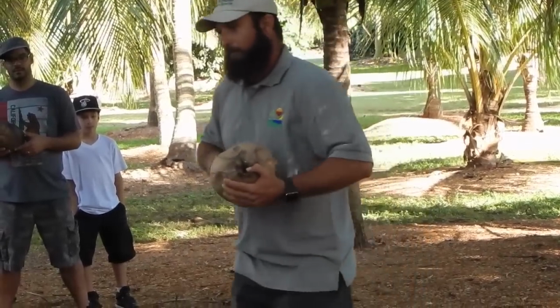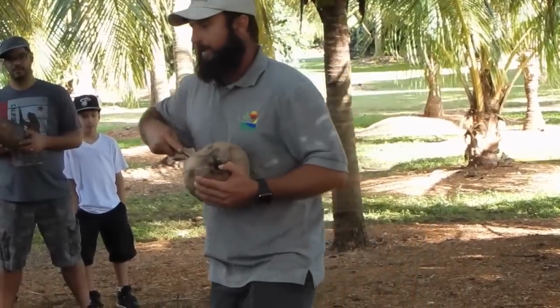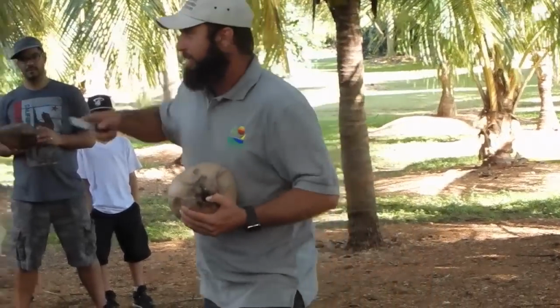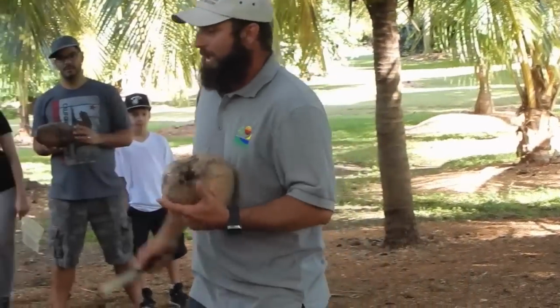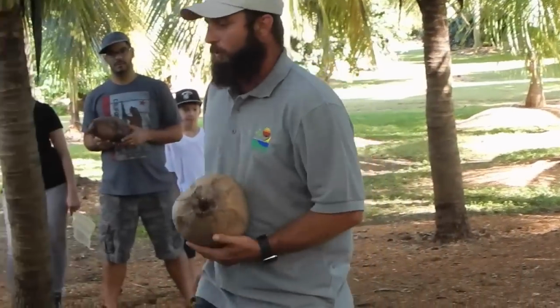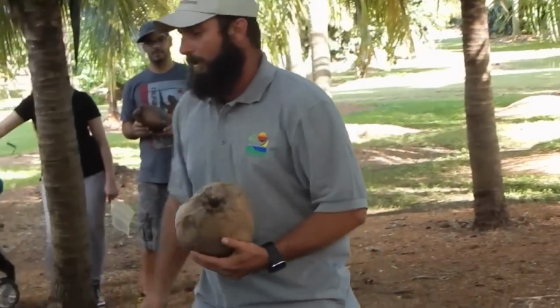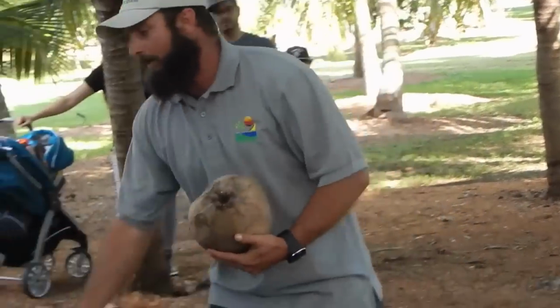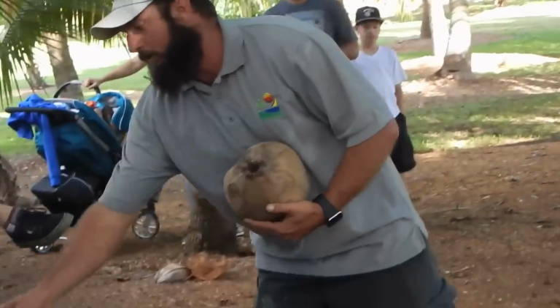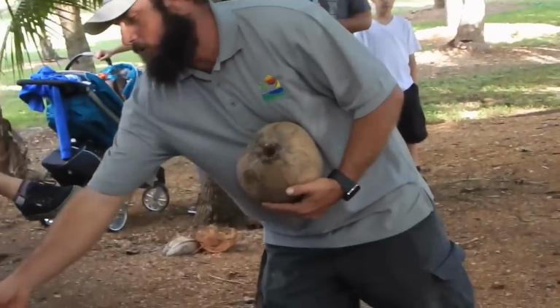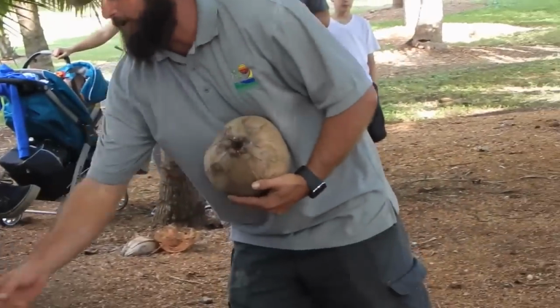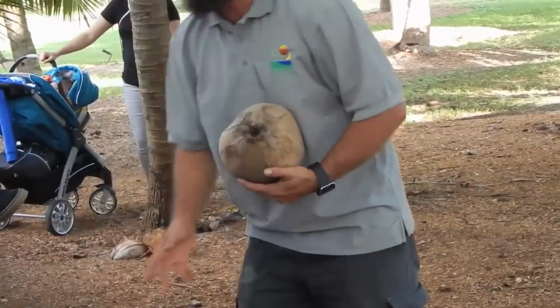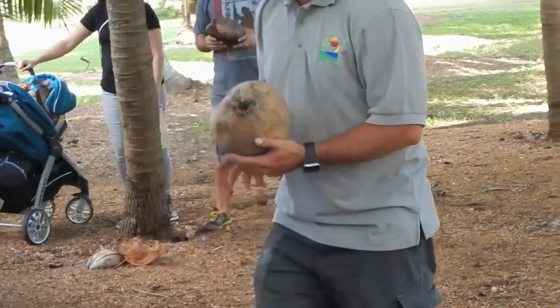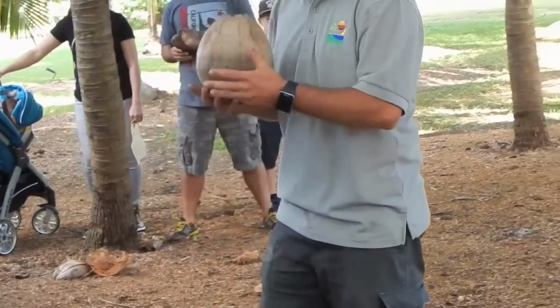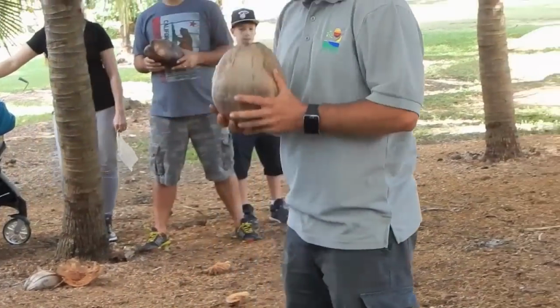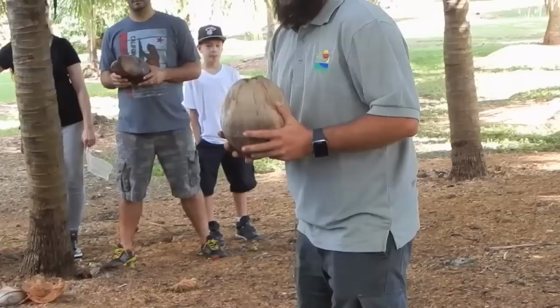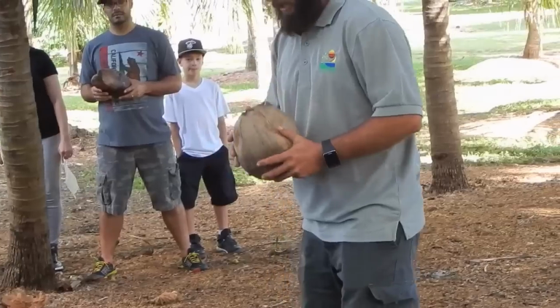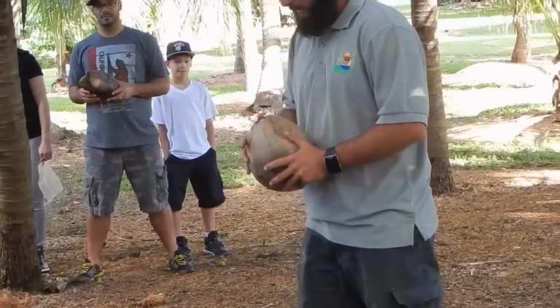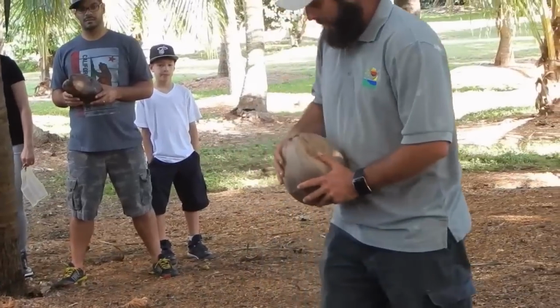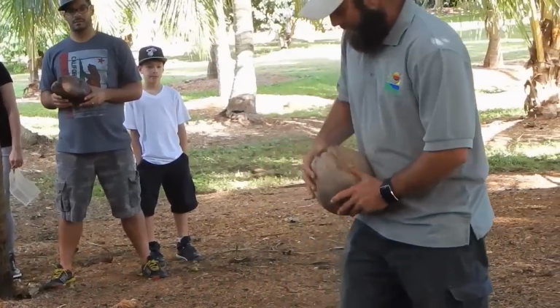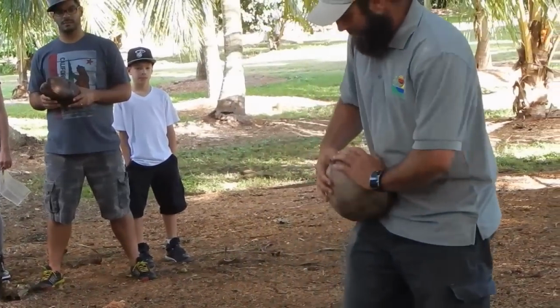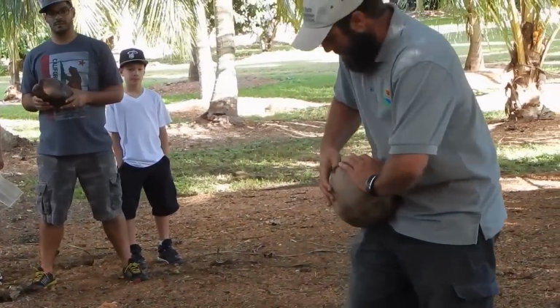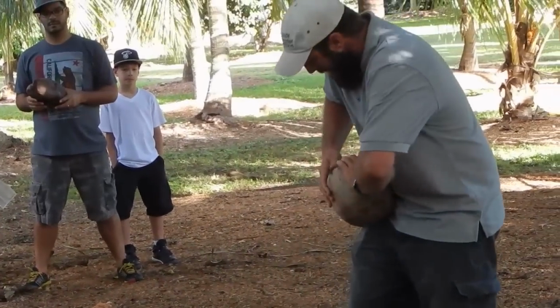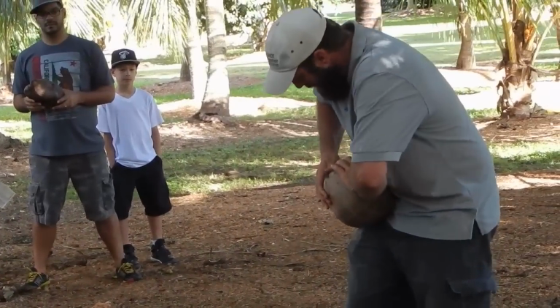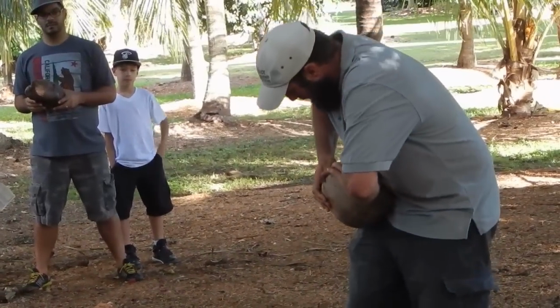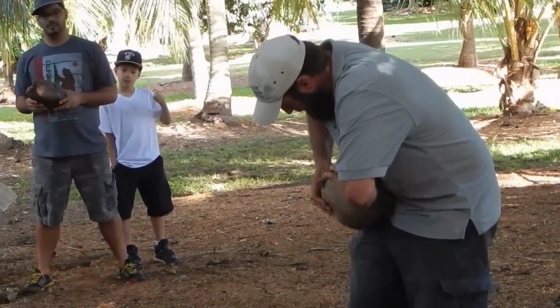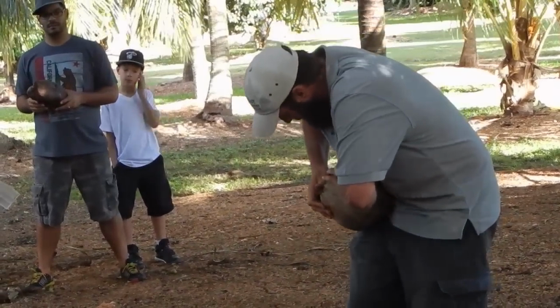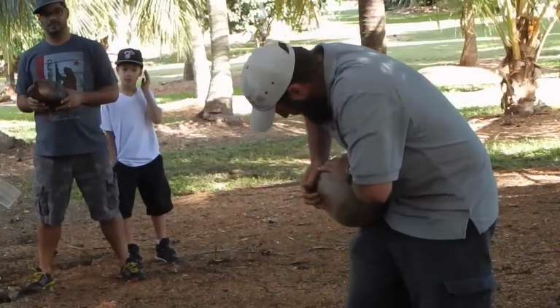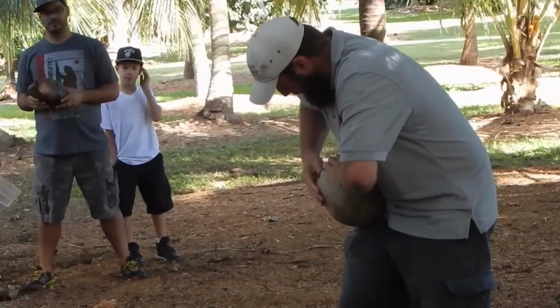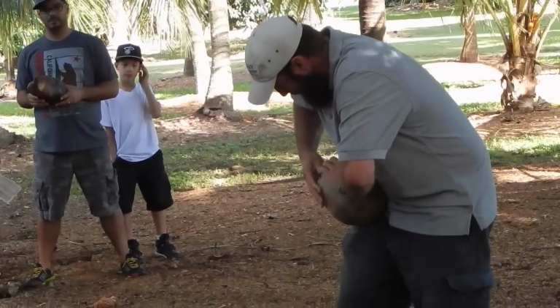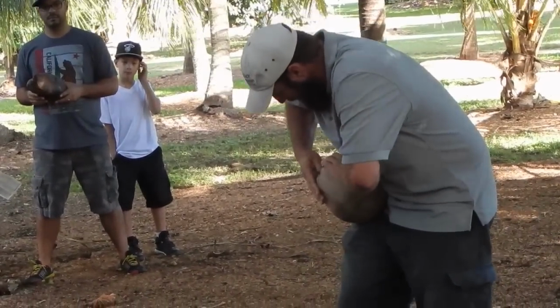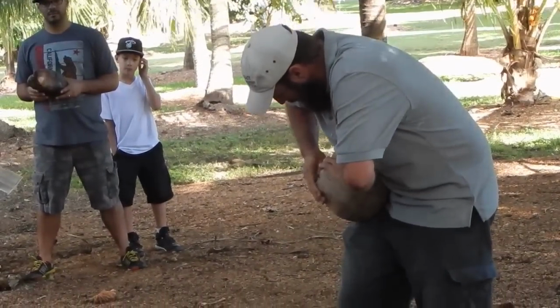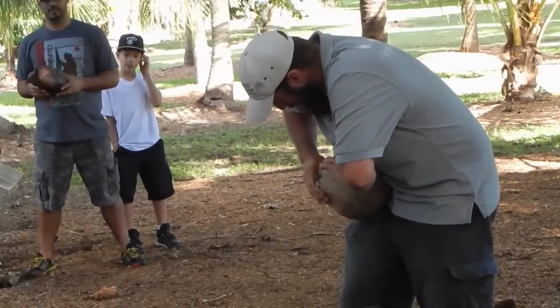You see how I just worked my way around the whole coconut nice and simply, not even really stressing. After you do that, get your thumb.